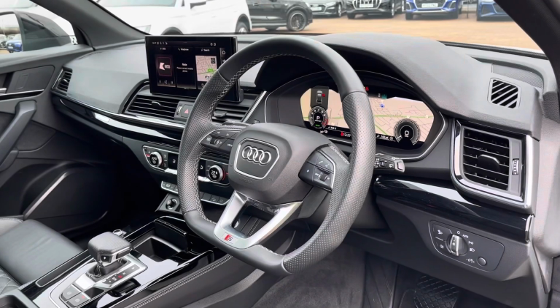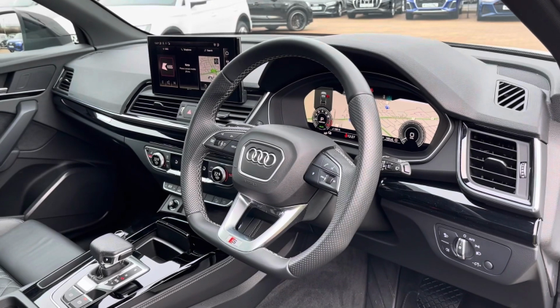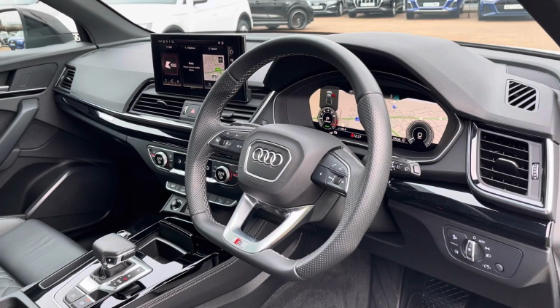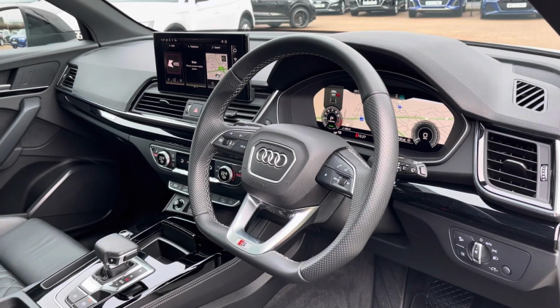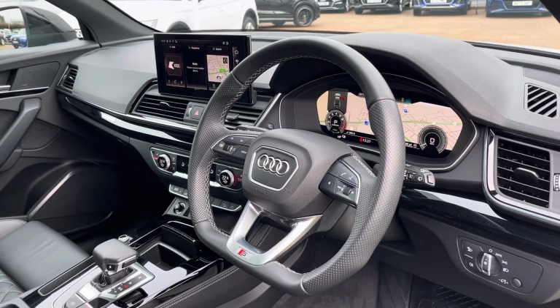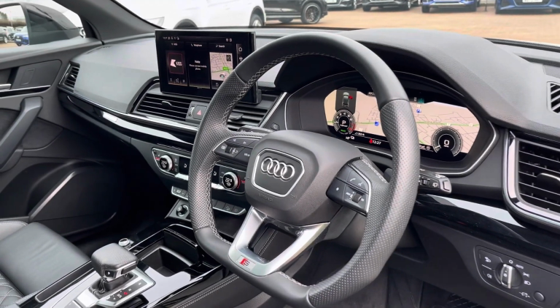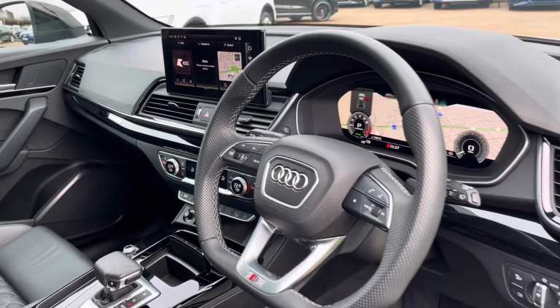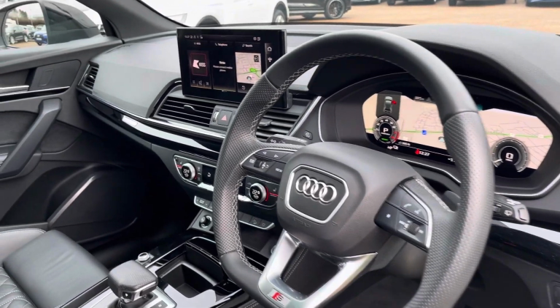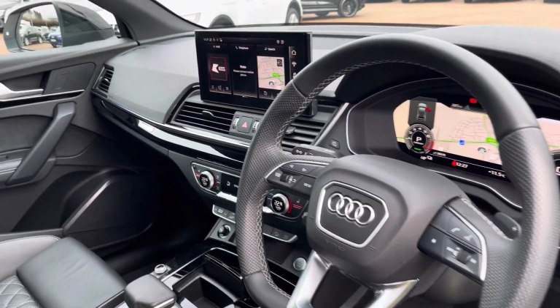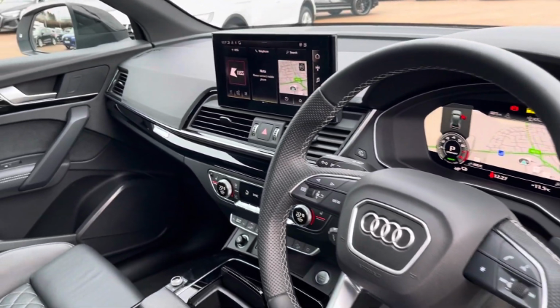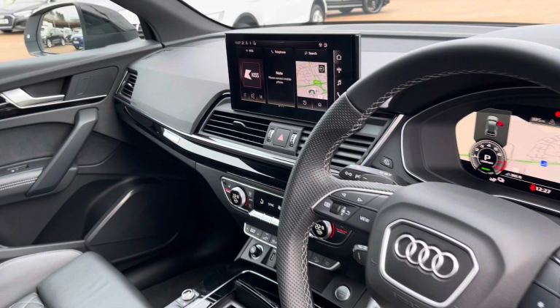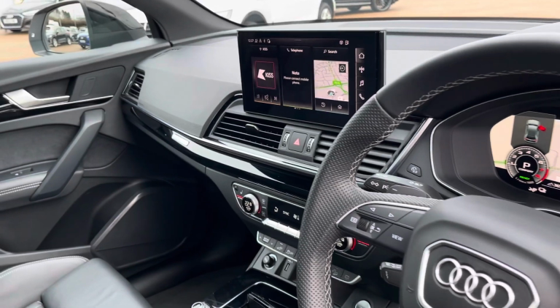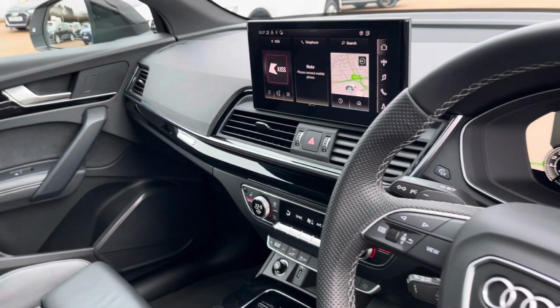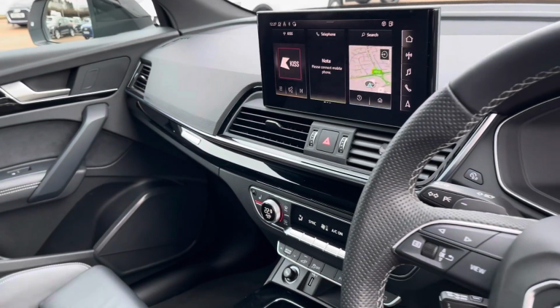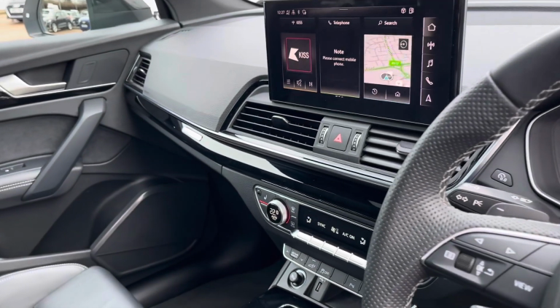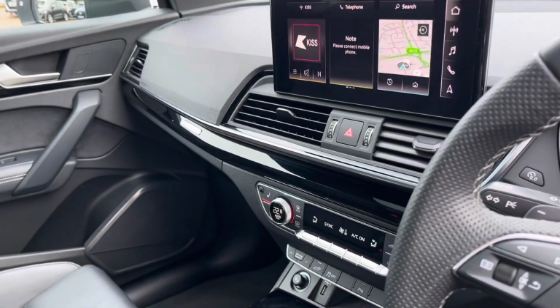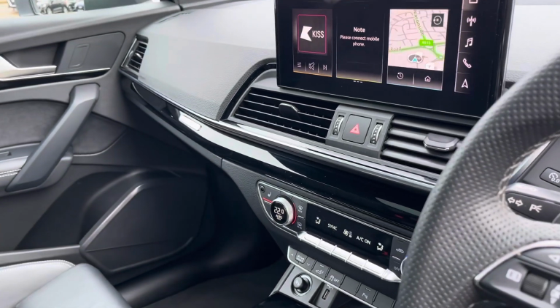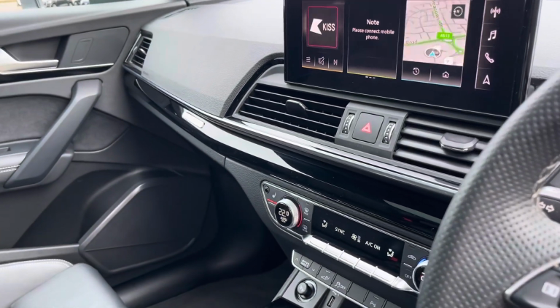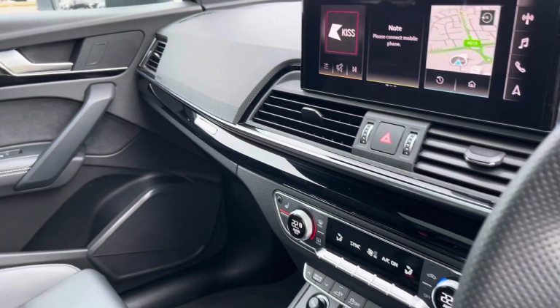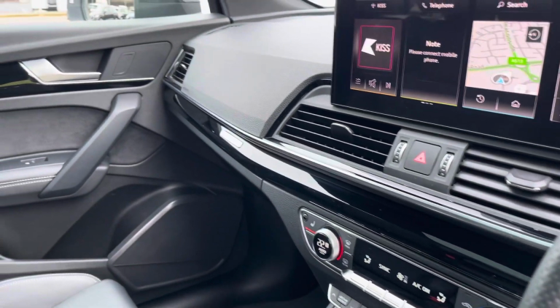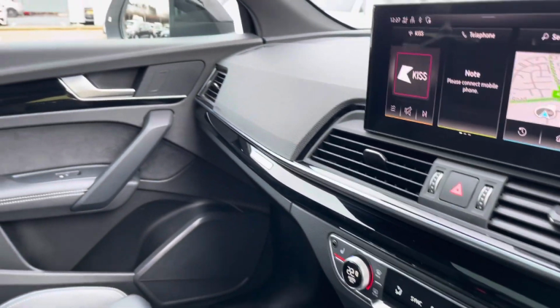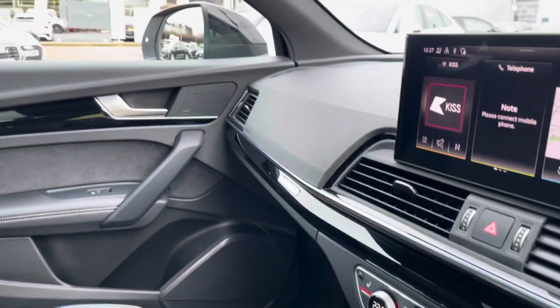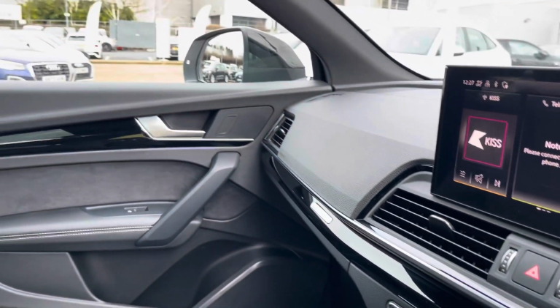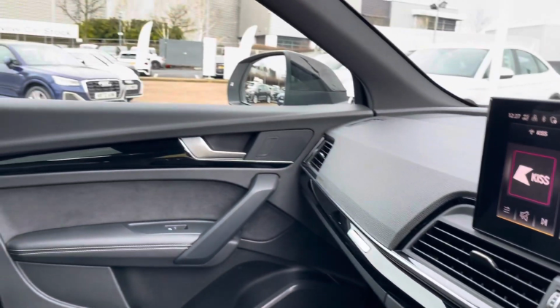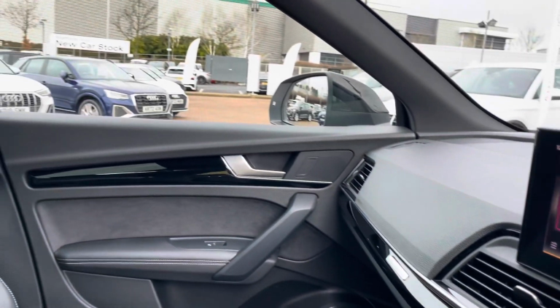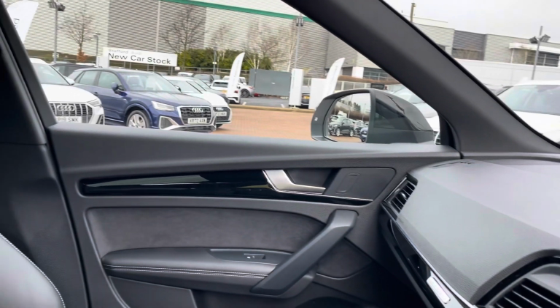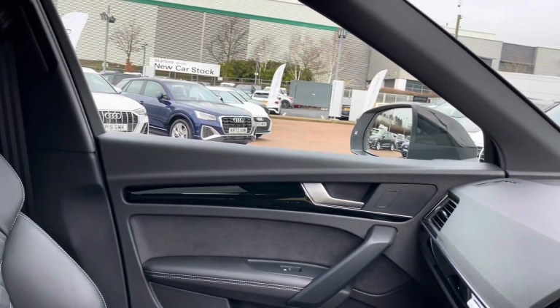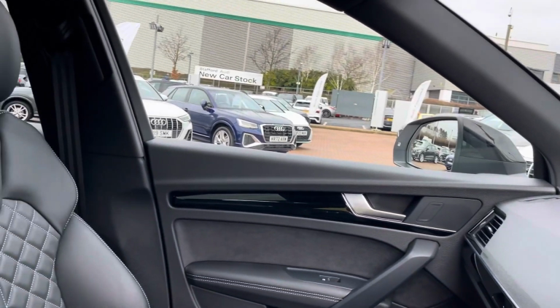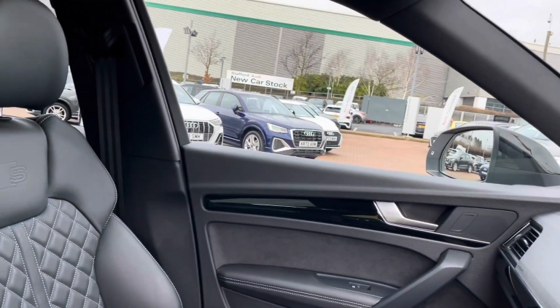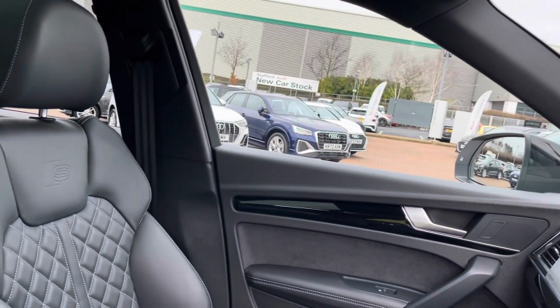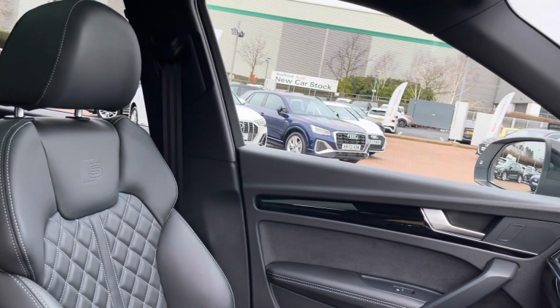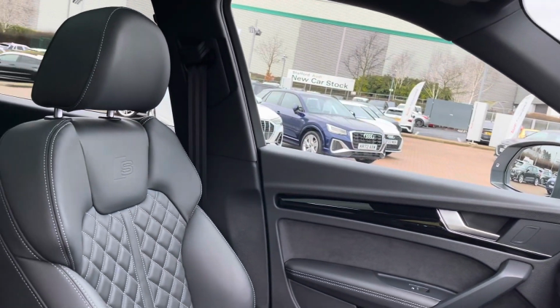Onto the front now, we can see the S-Line leather-wrapped multifunction steering wheel, central touch screen display, as well as the dual zone climate for the front passengers, and more gloss black elements on the dashboard and the door.